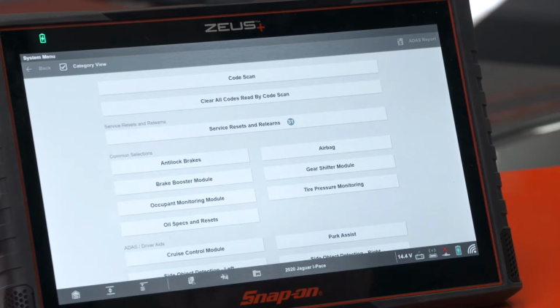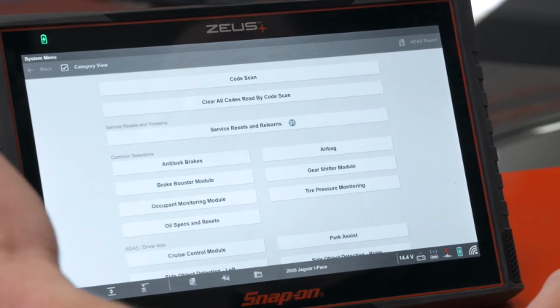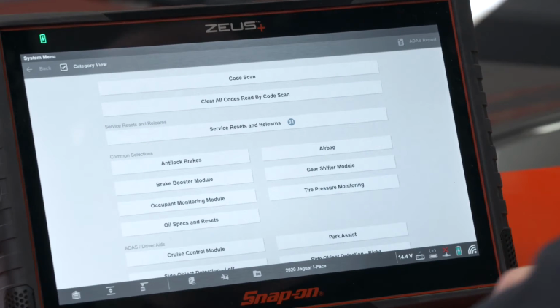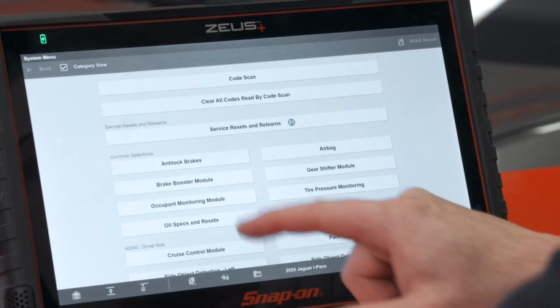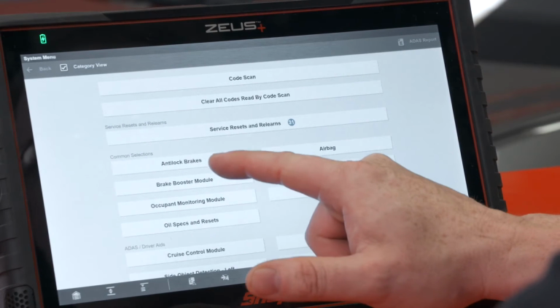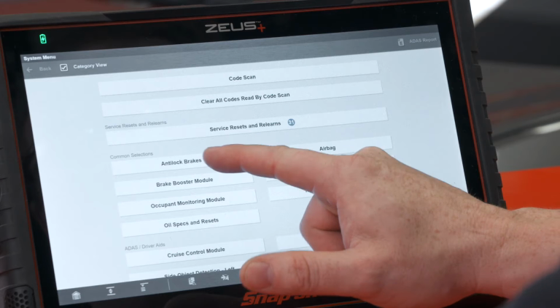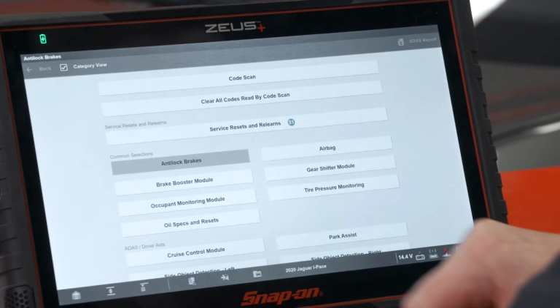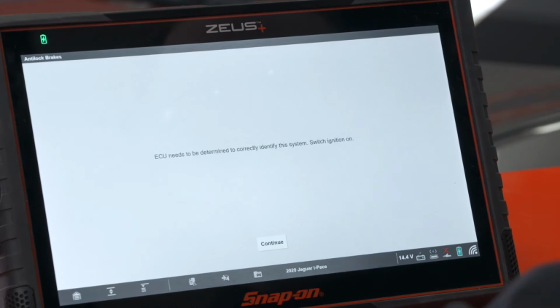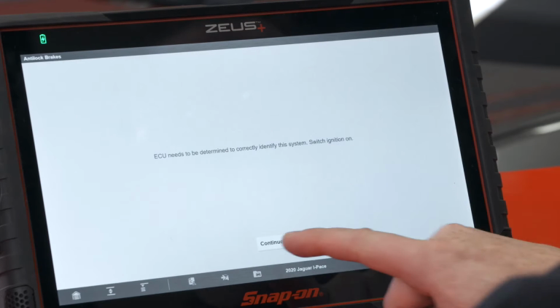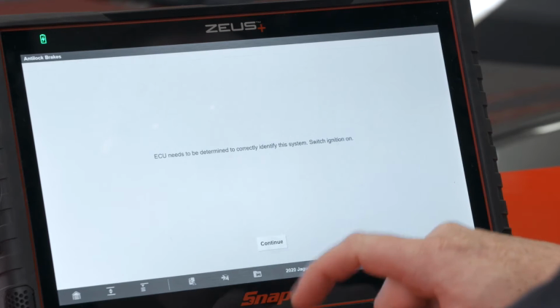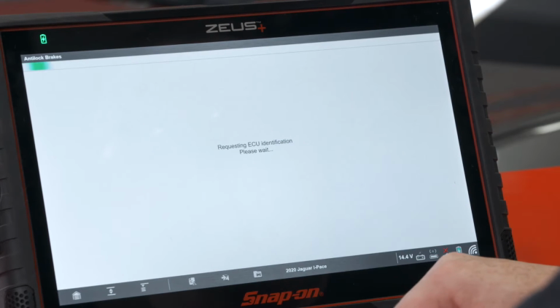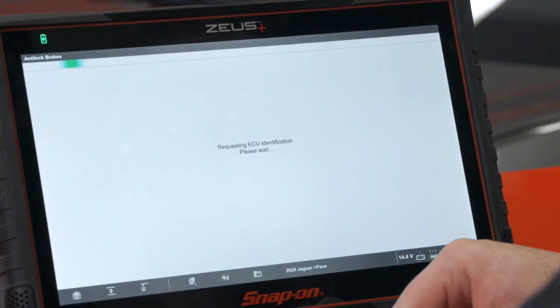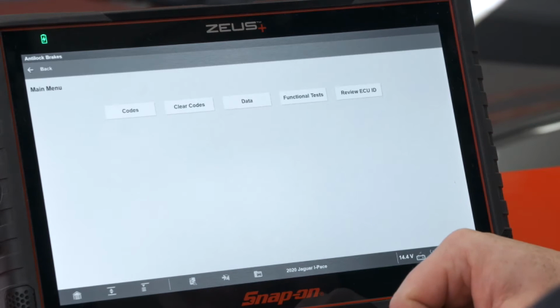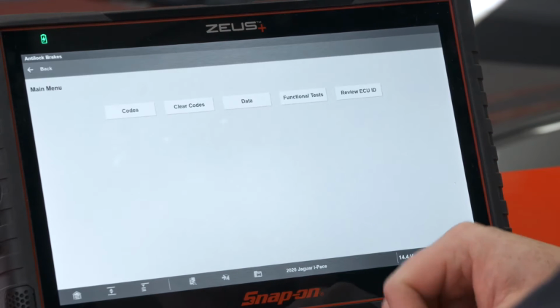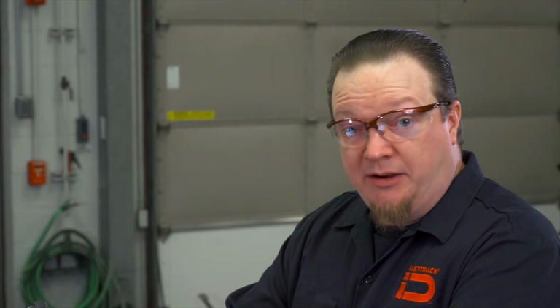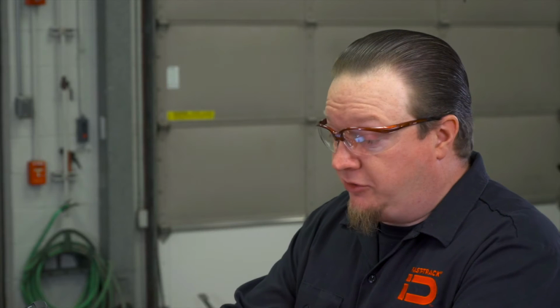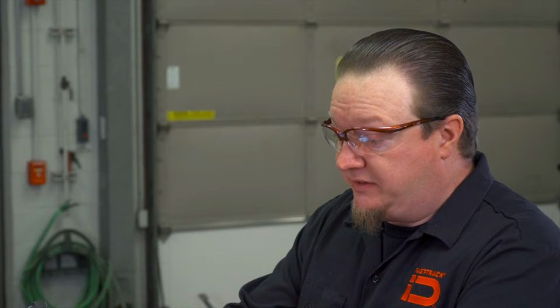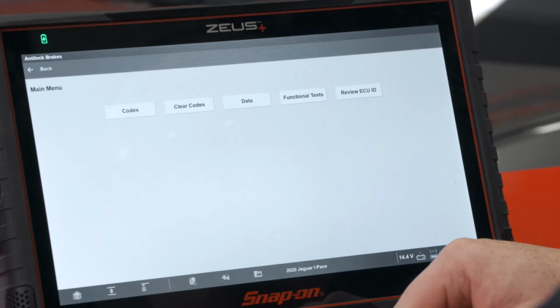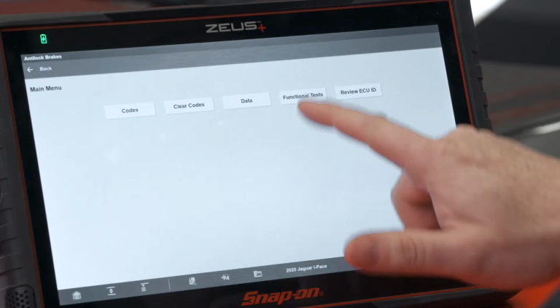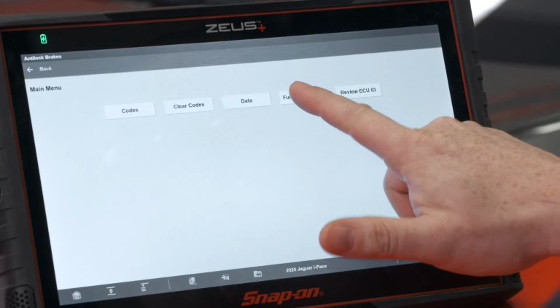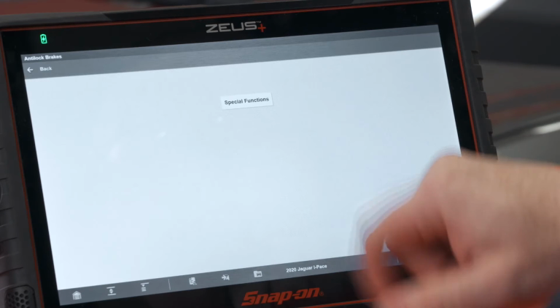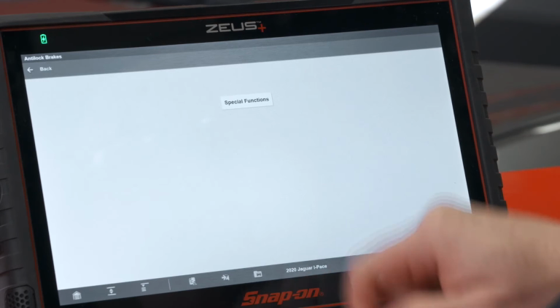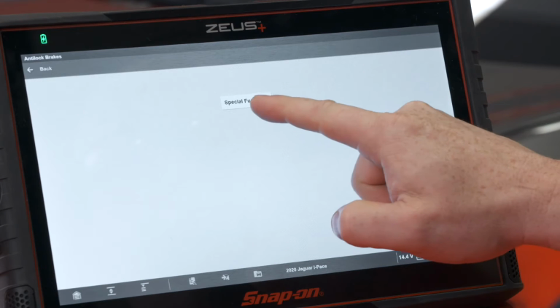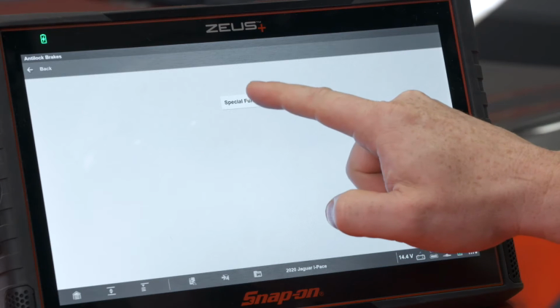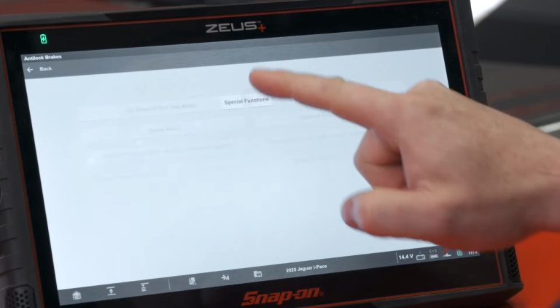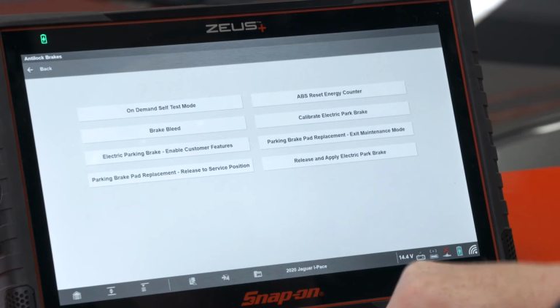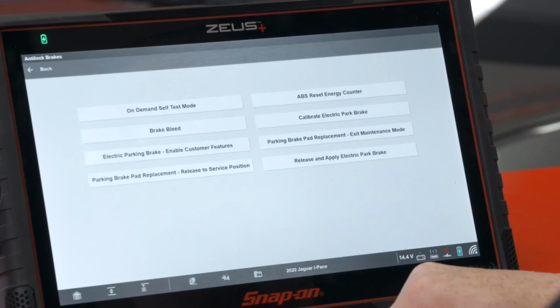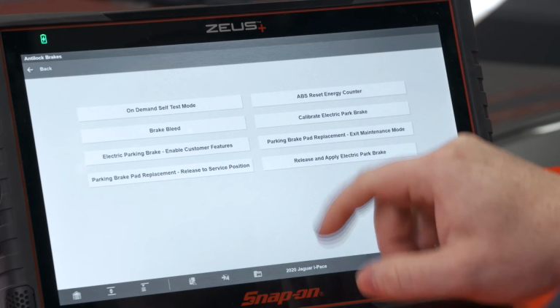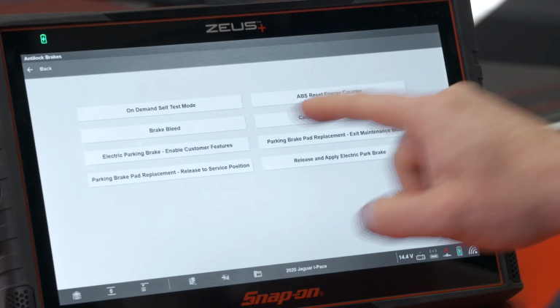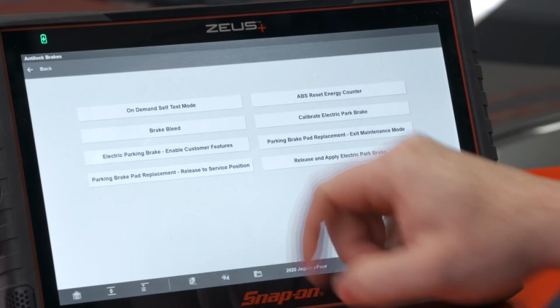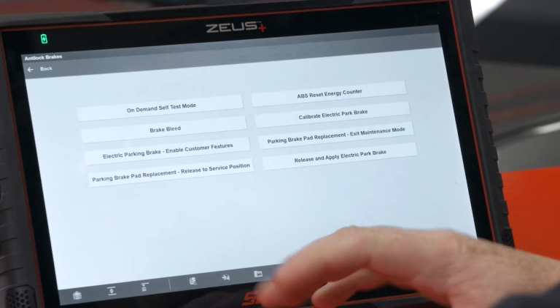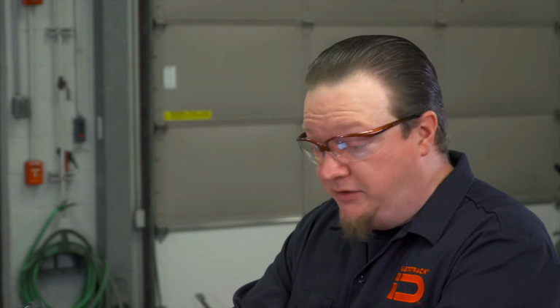On this vehicle it's on the anti-lock brakes module. We'll just hit continue — that would be a functional test. Special functions, and we have two functions that we need to do.